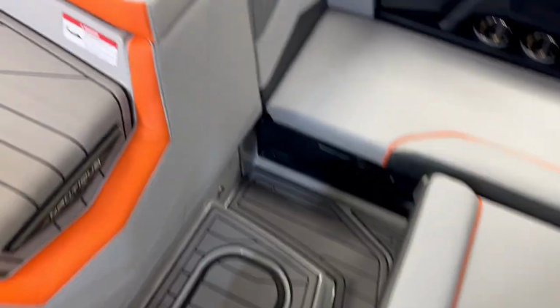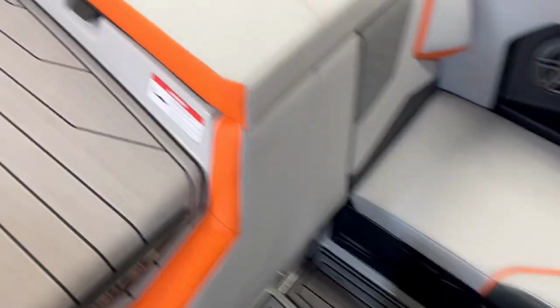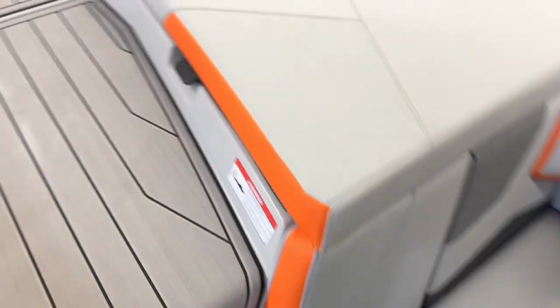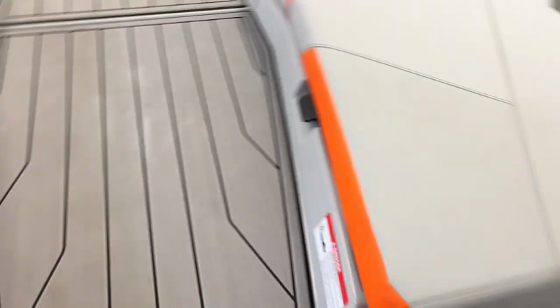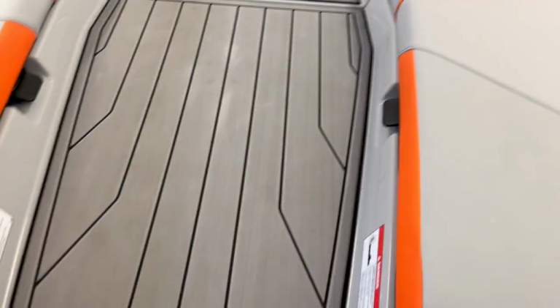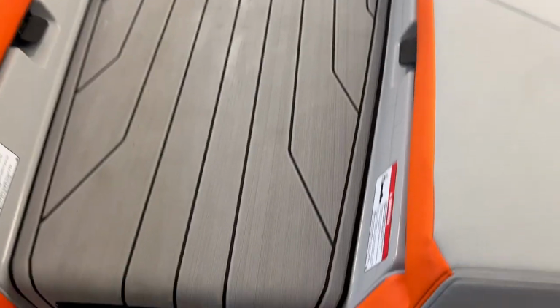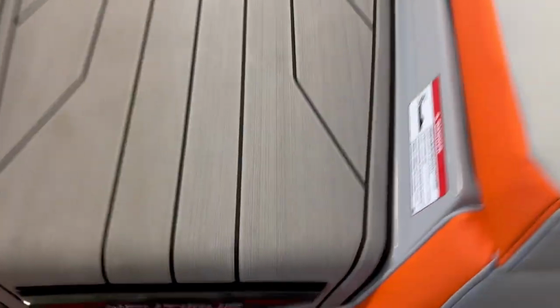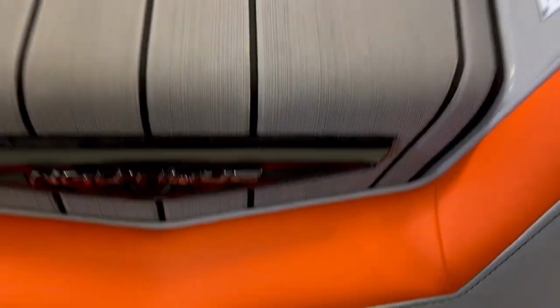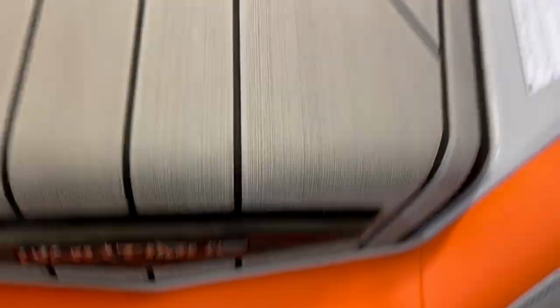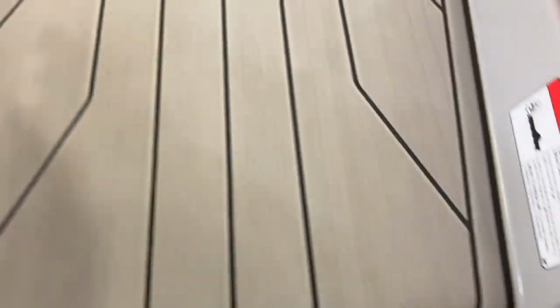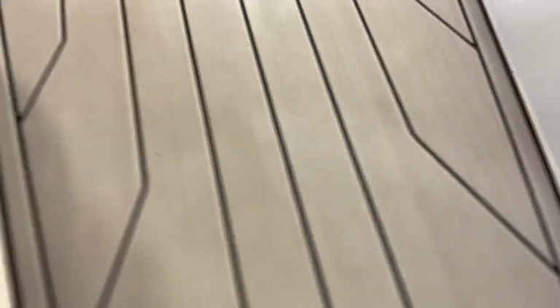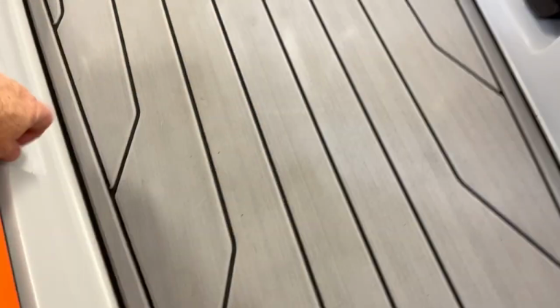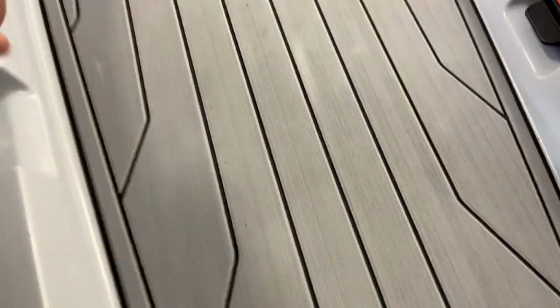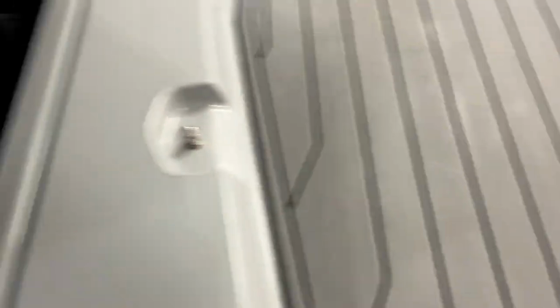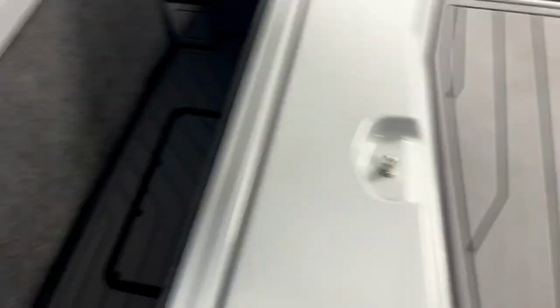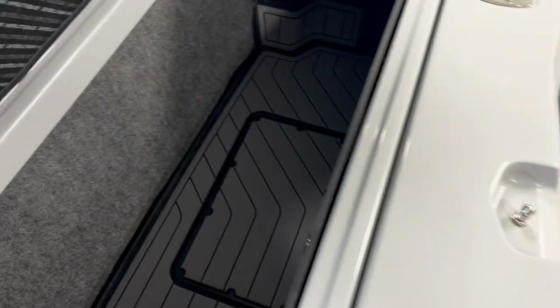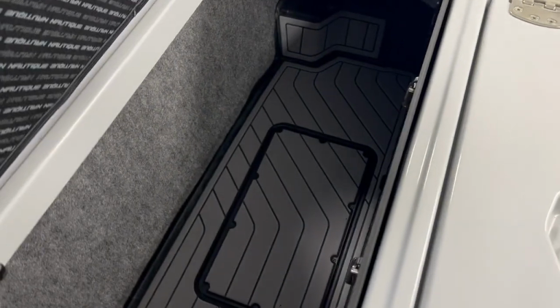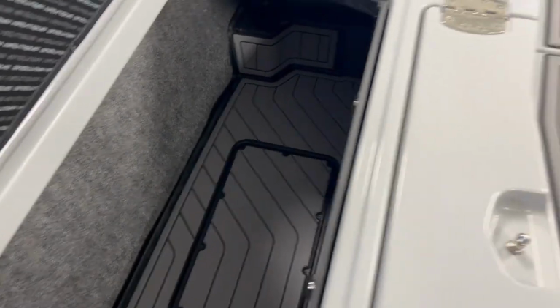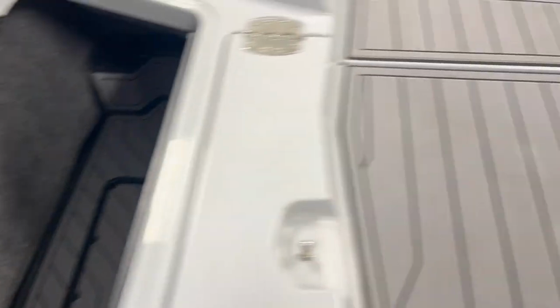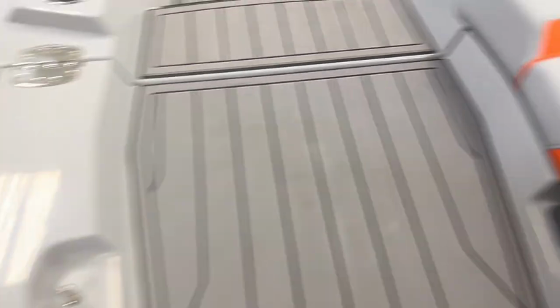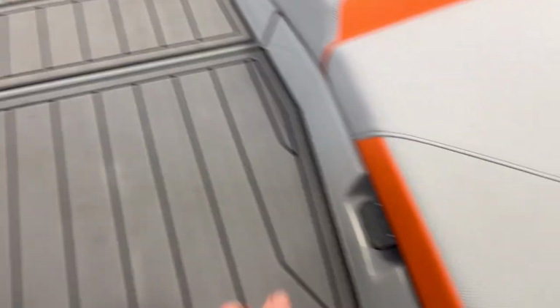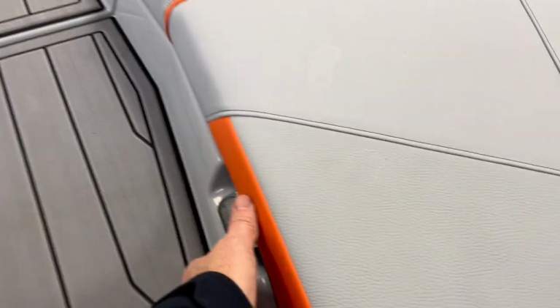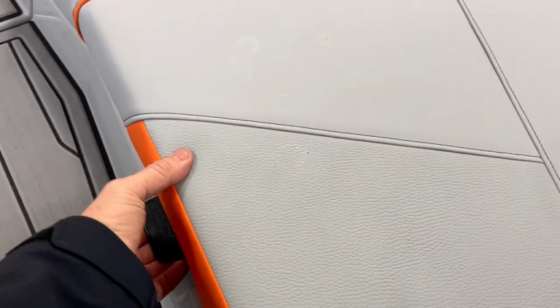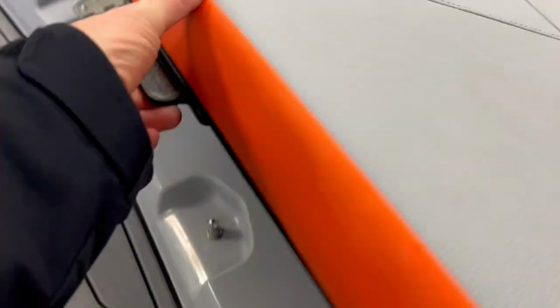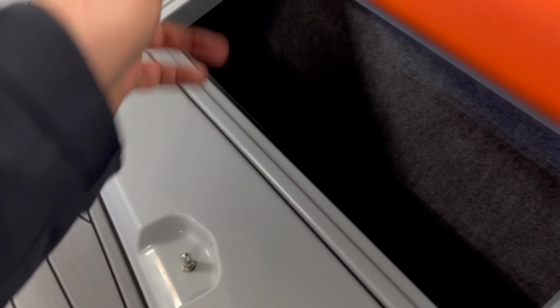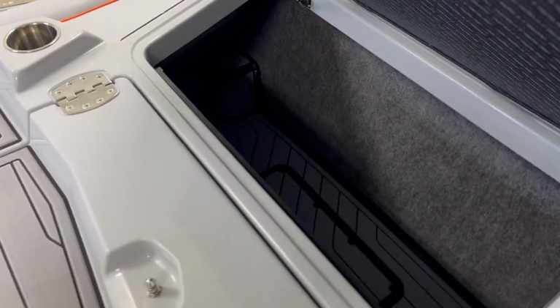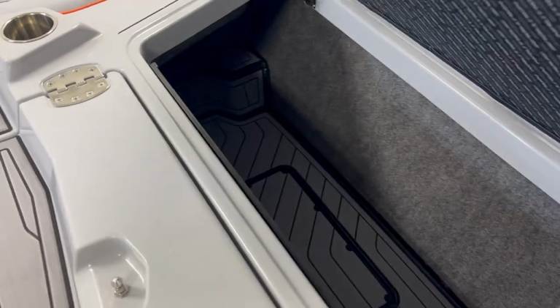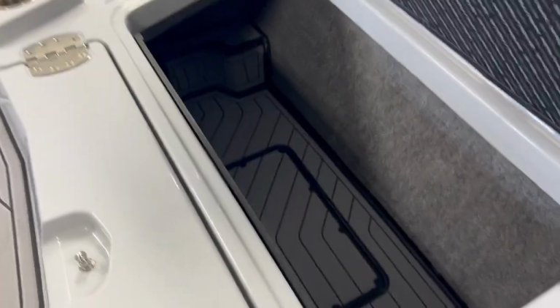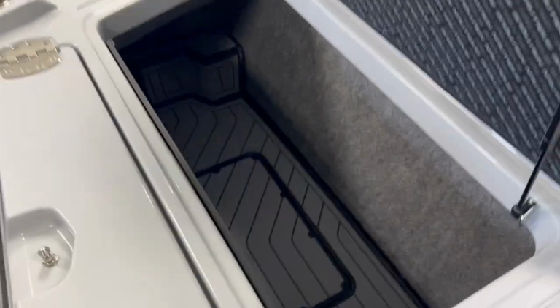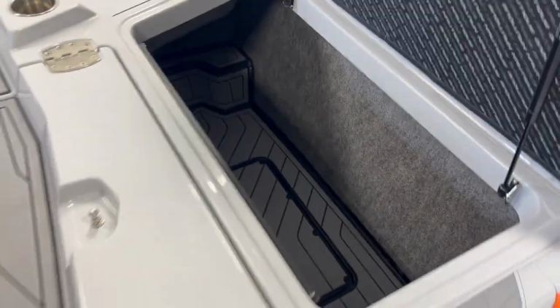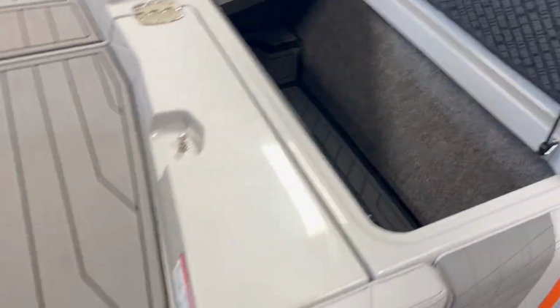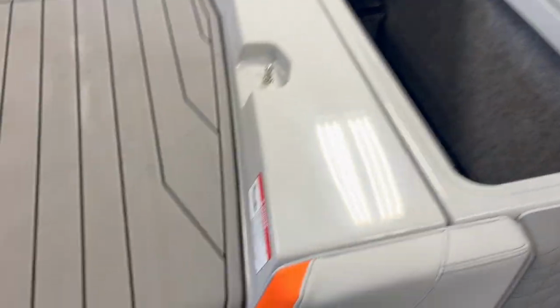While we're right here, let's check out storage. Can't beat a Nautique for storage.